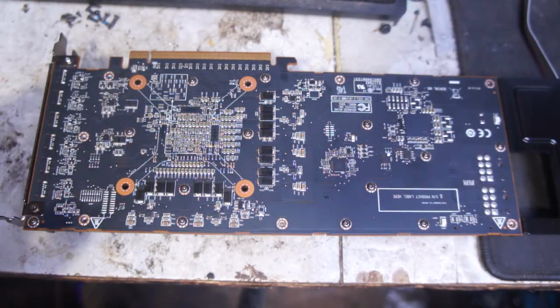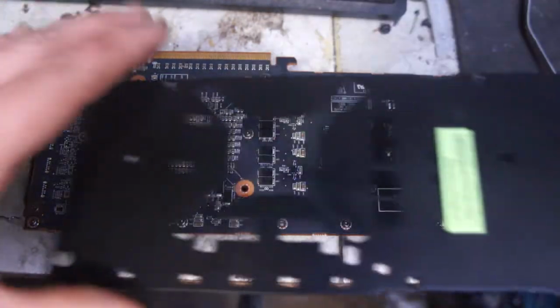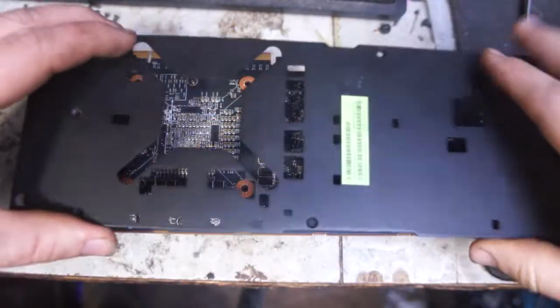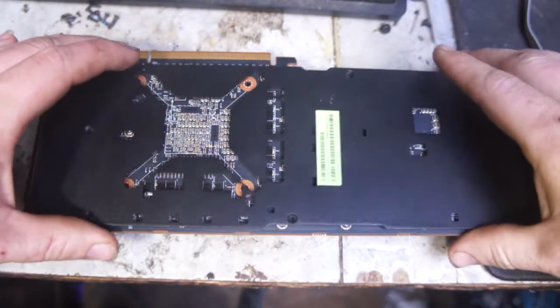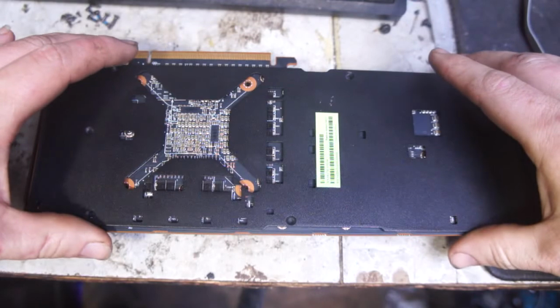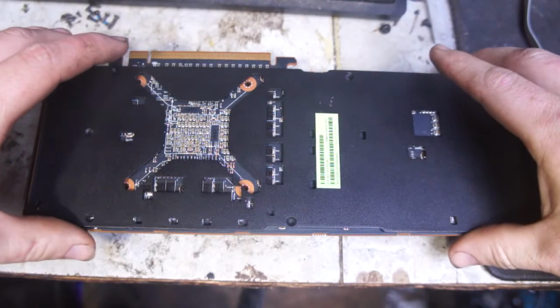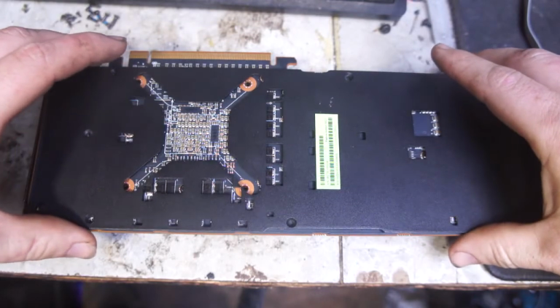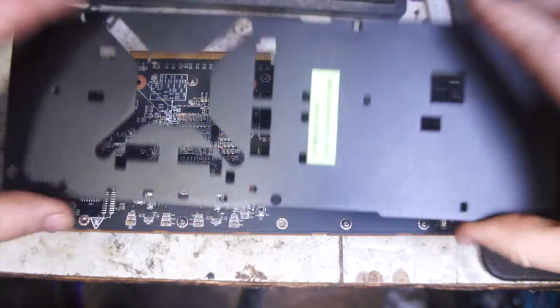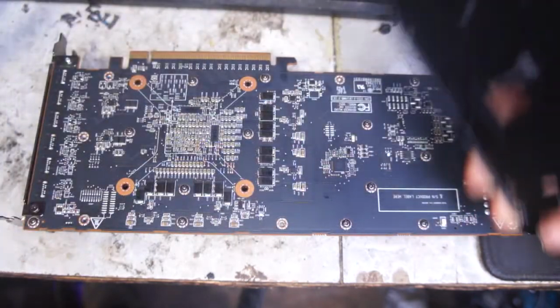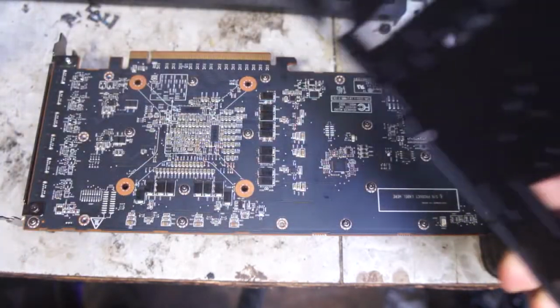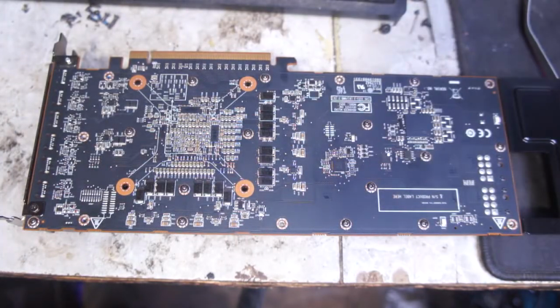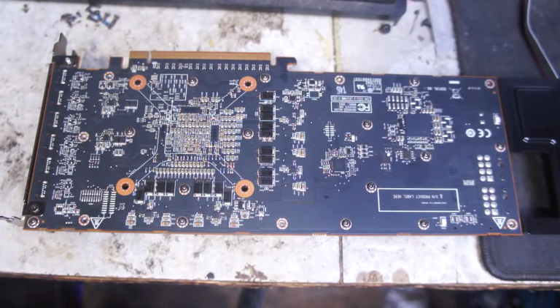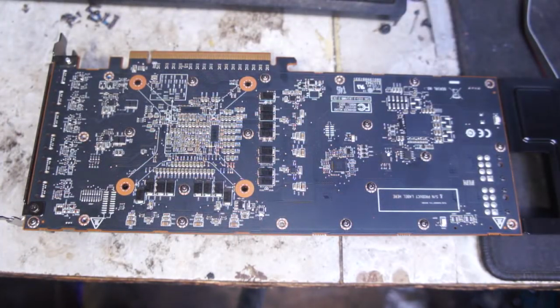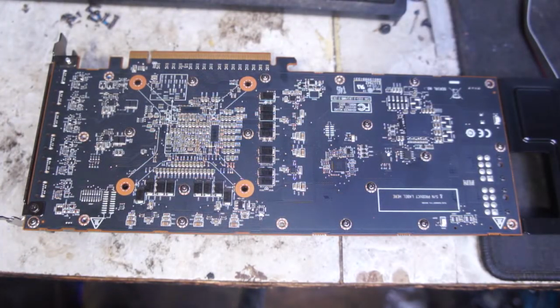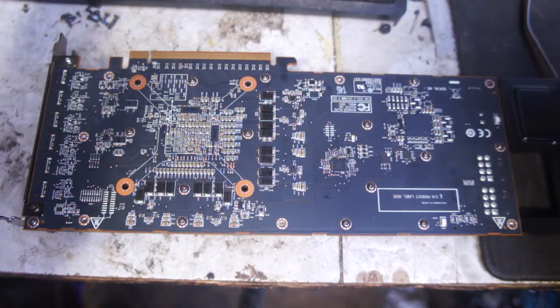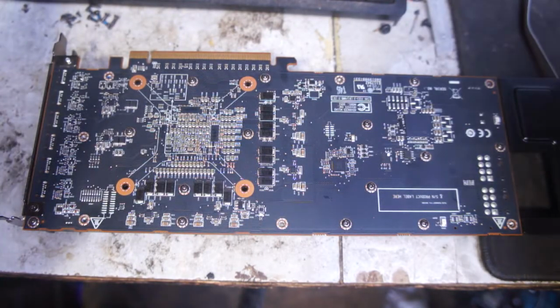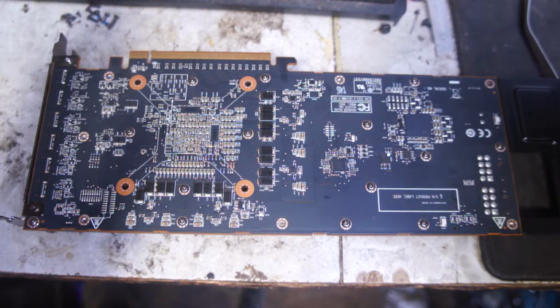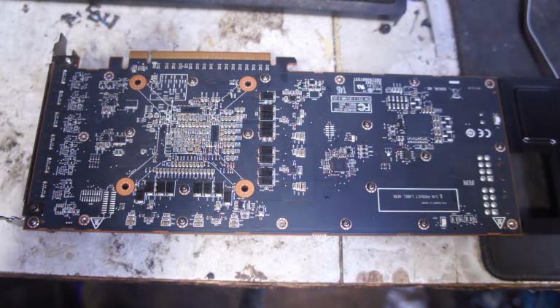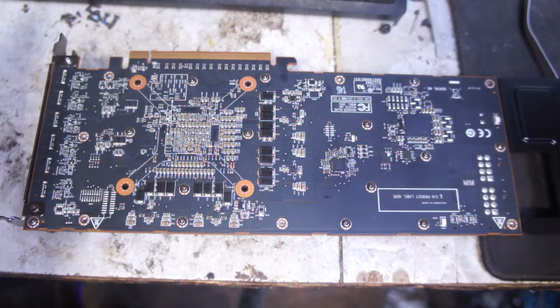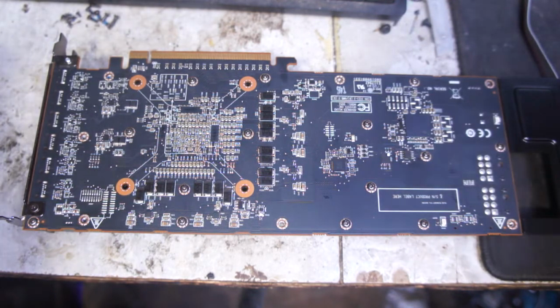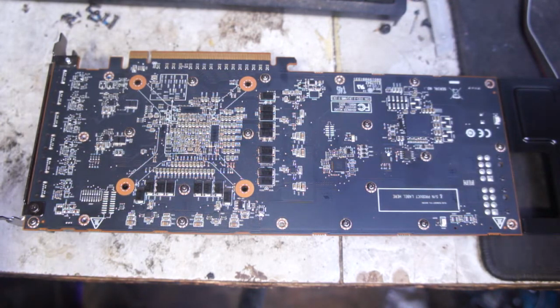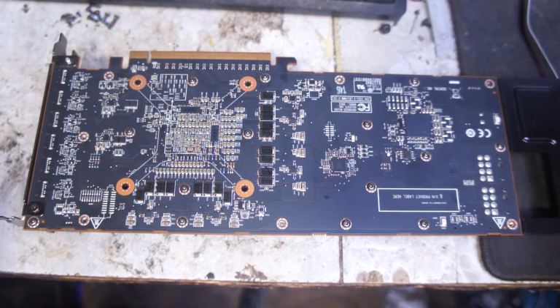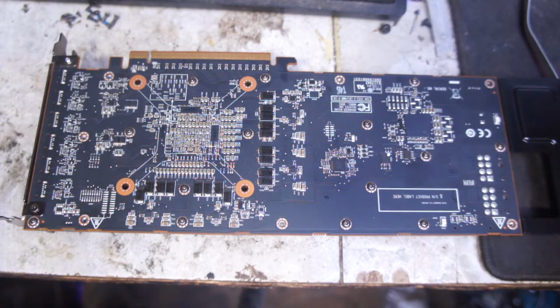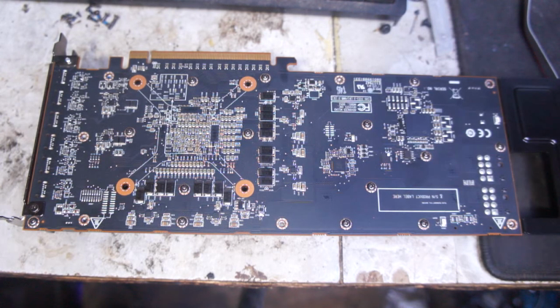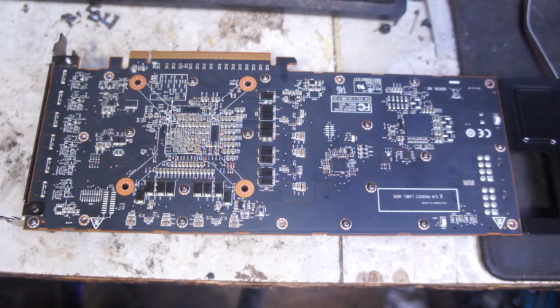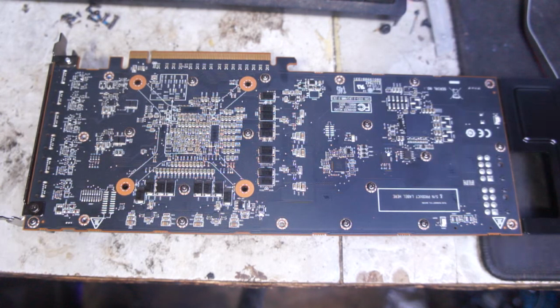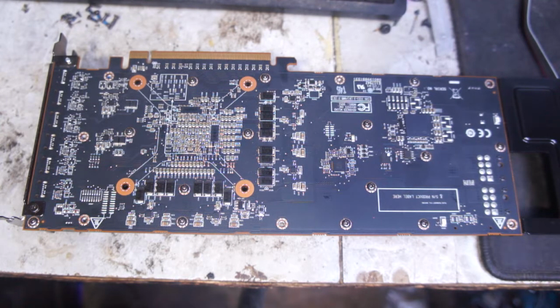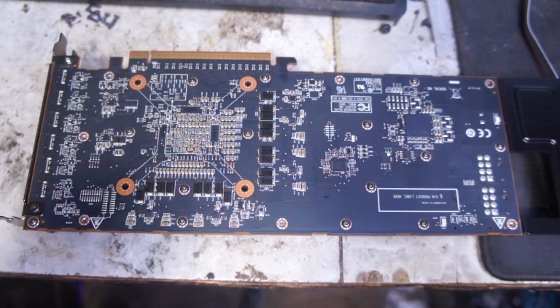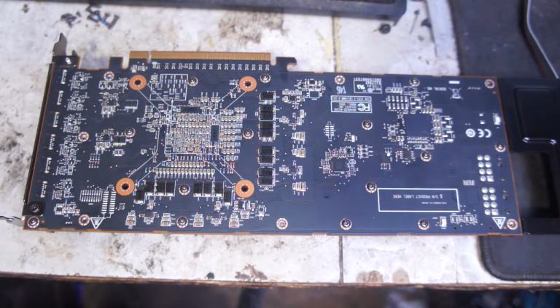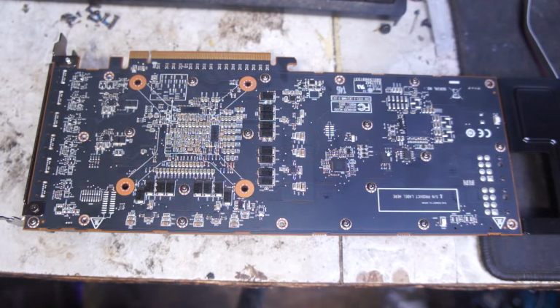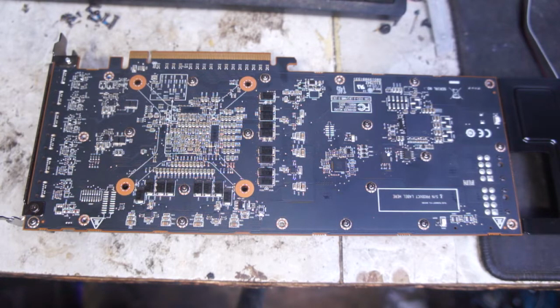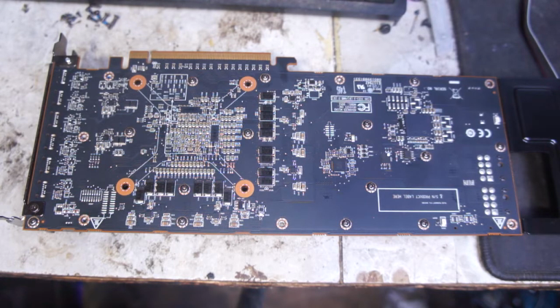Put the back plate on, put the seven screws in — or you really don't need the back plate, leave it off. Install in your computer, install WX9100 drivers. No special stuff needed to make the drivers cooperate.